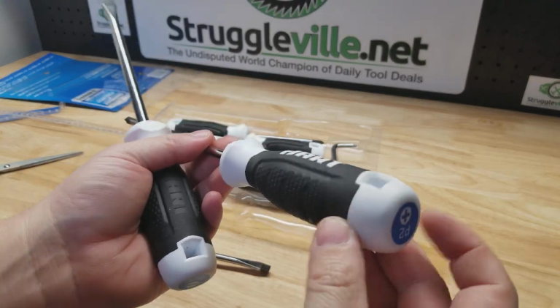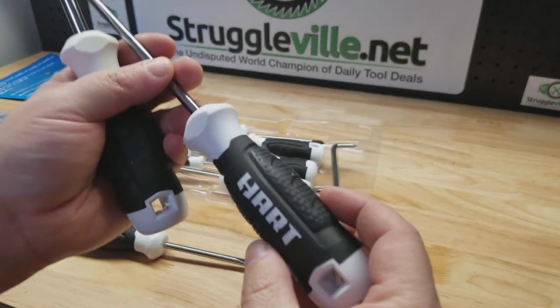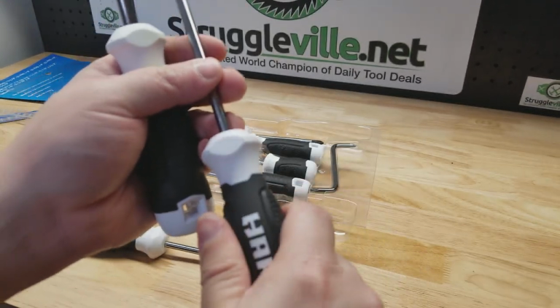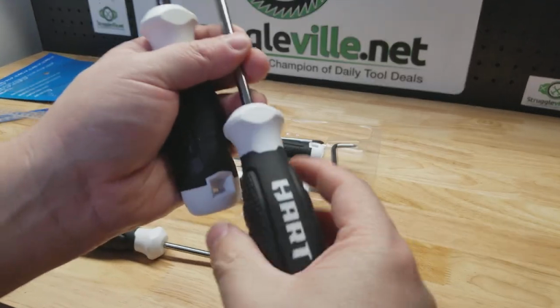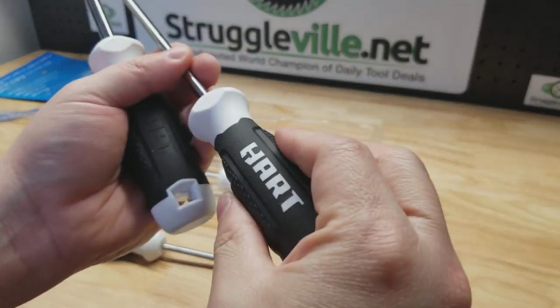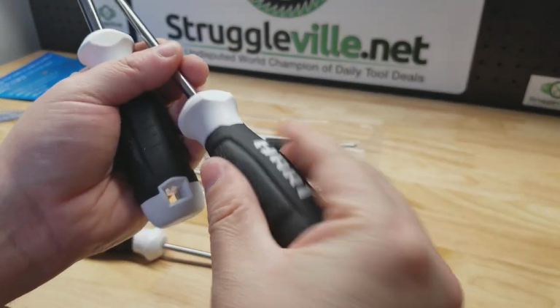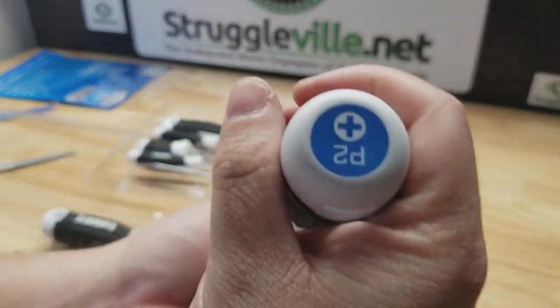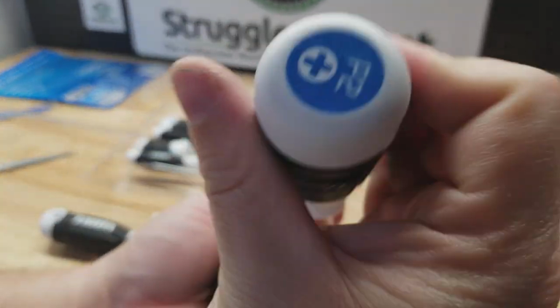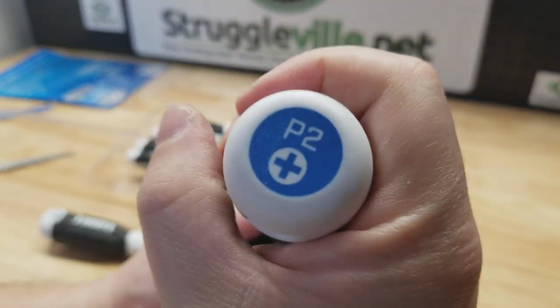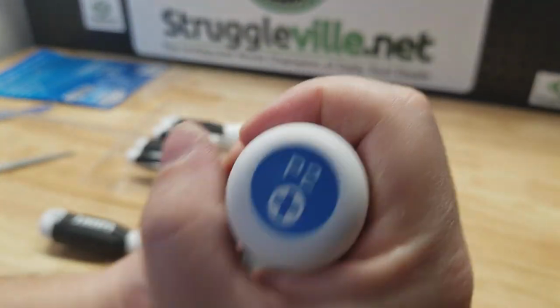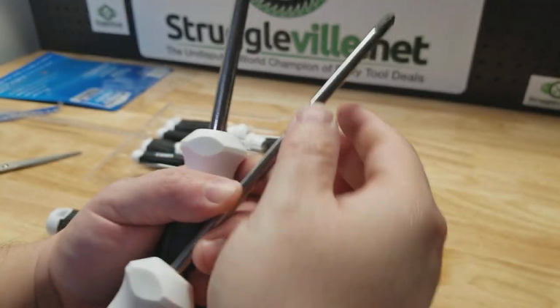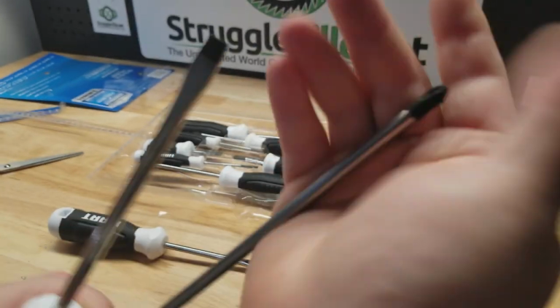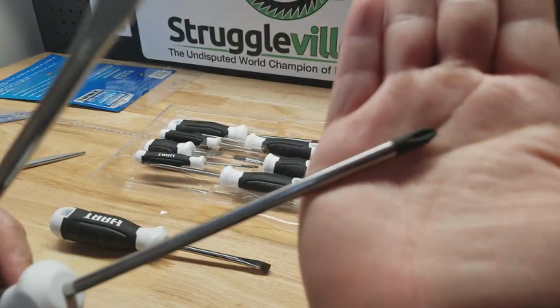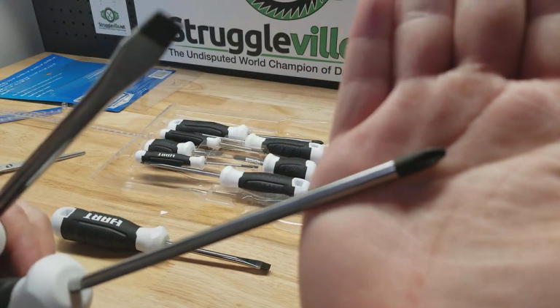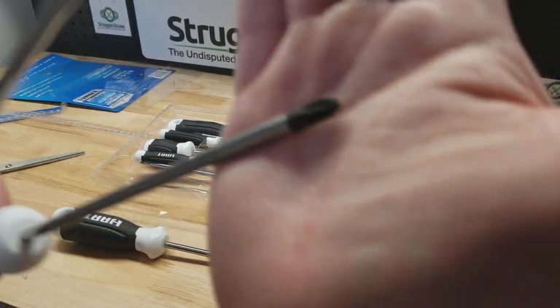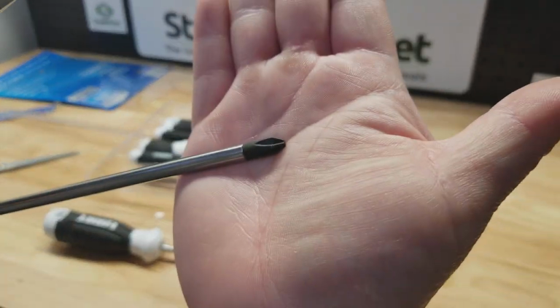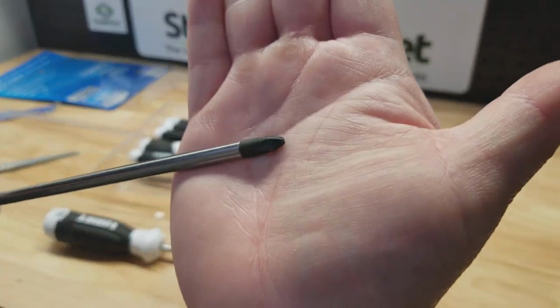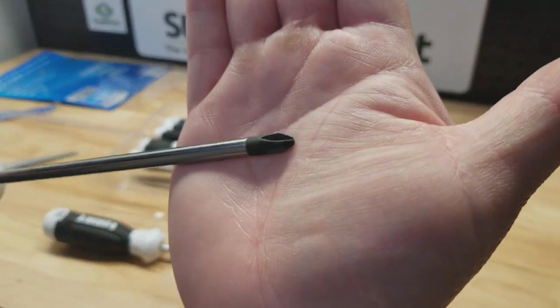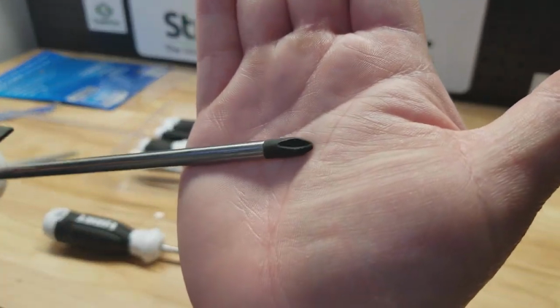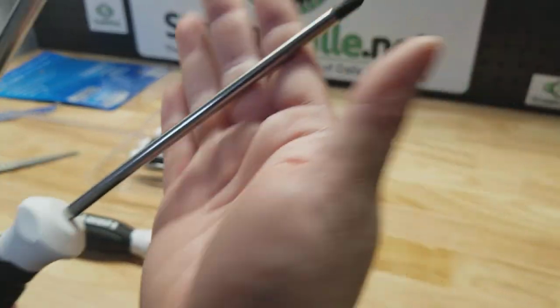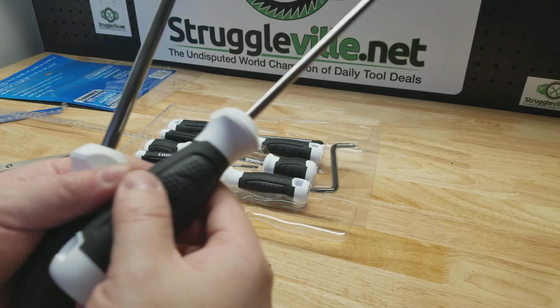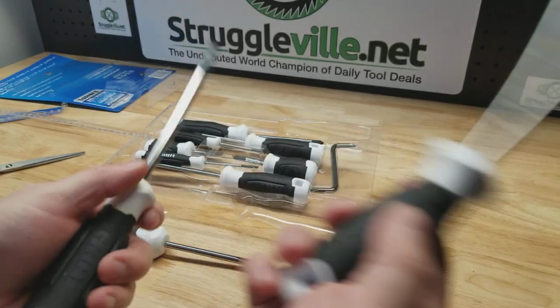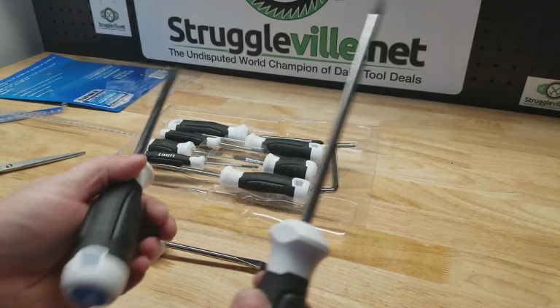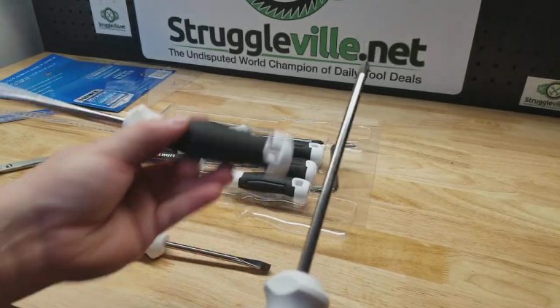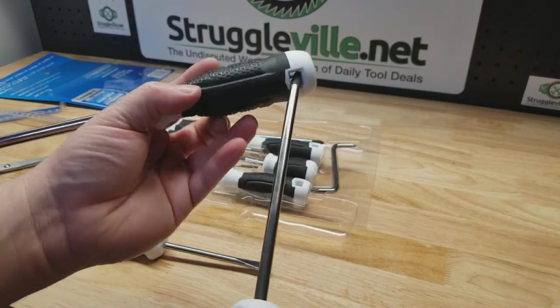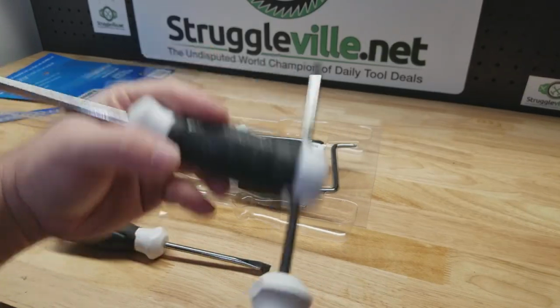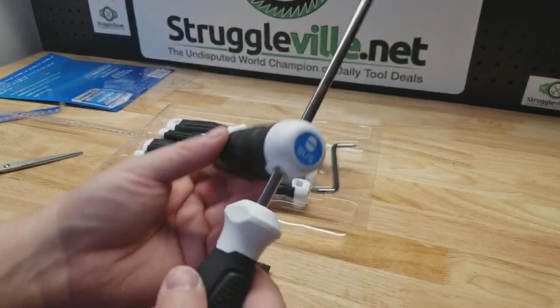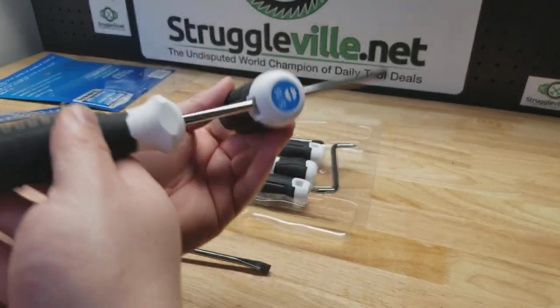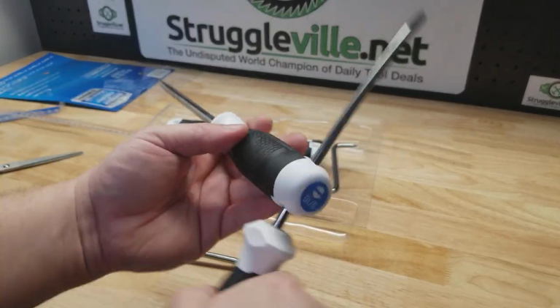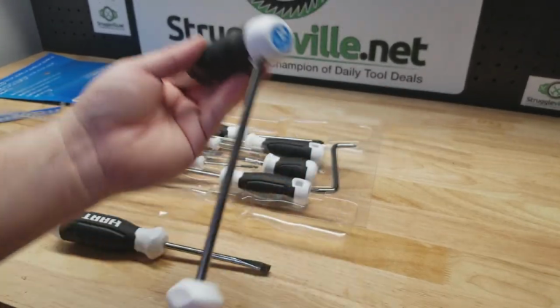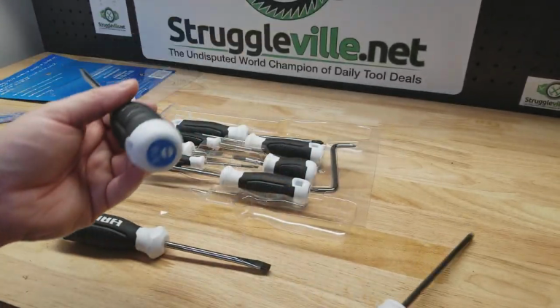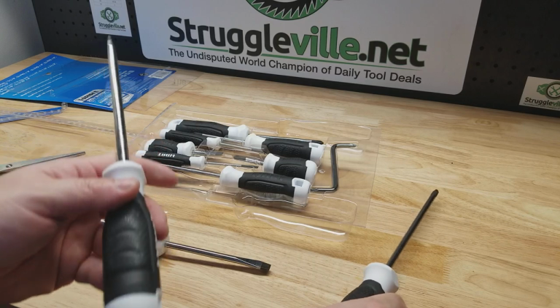Alright, so we got the nice textured grip there — you can see the size on the end. You can see the tip there. I did notice the Phillips shaft will fit through that hole to get you a little extra leverage.